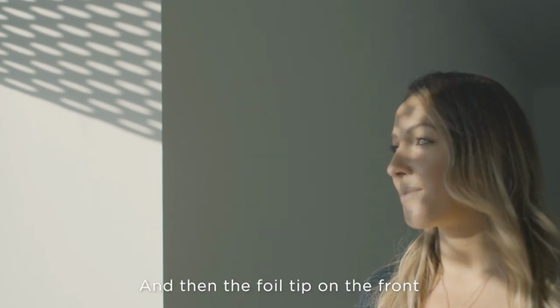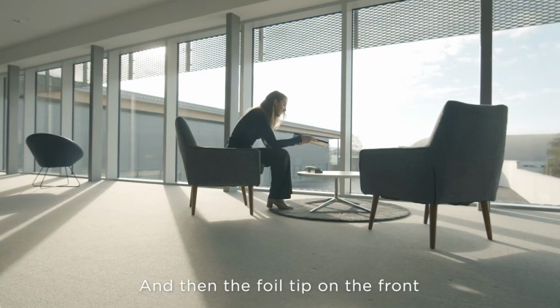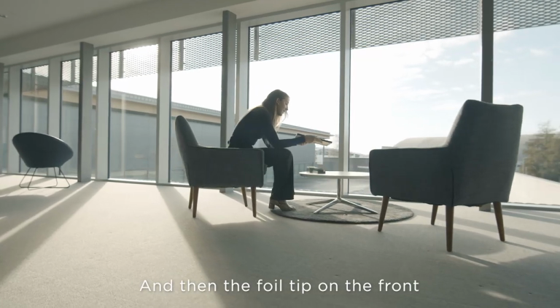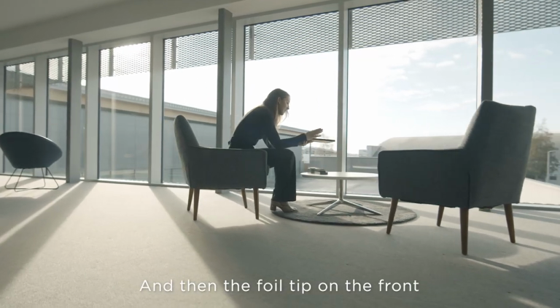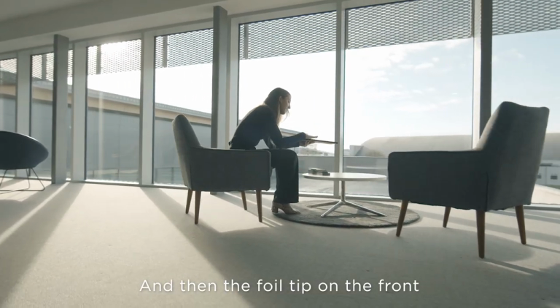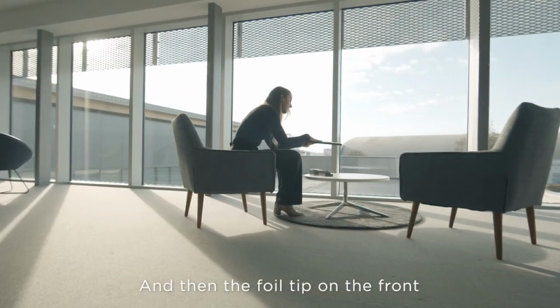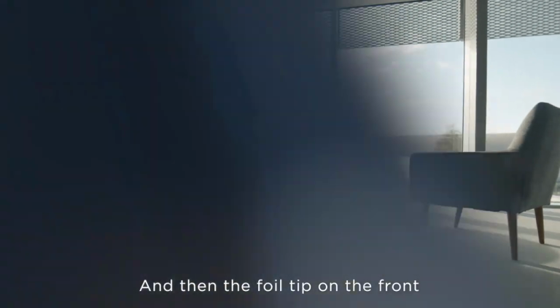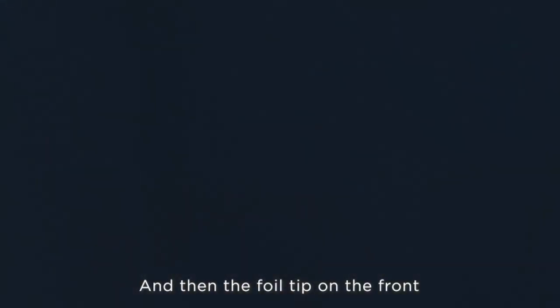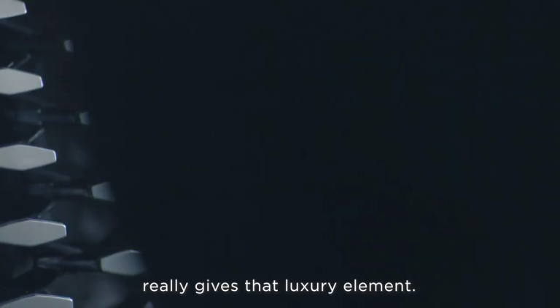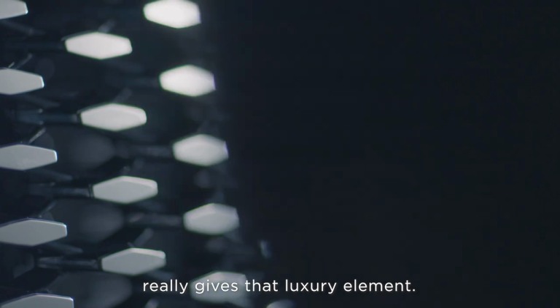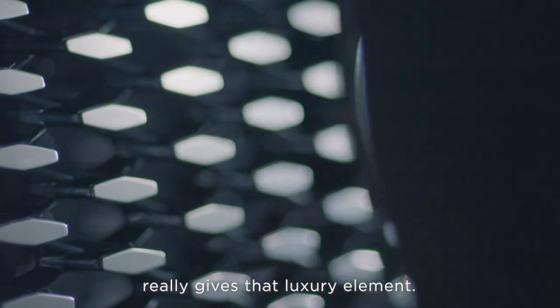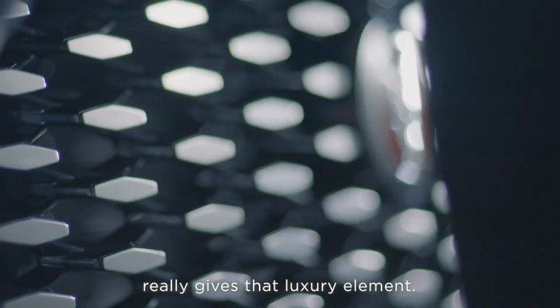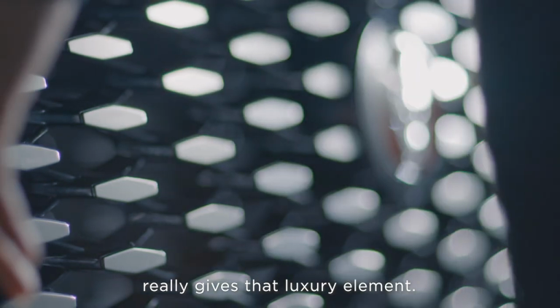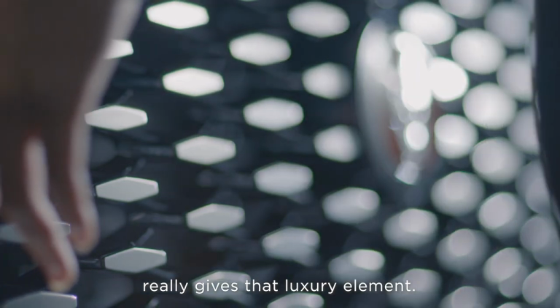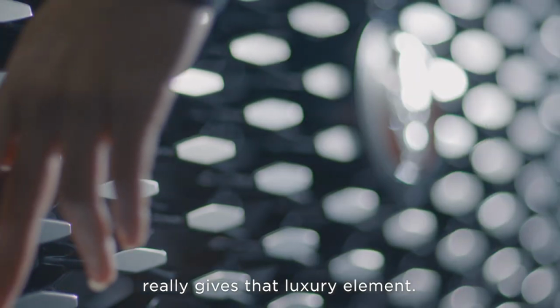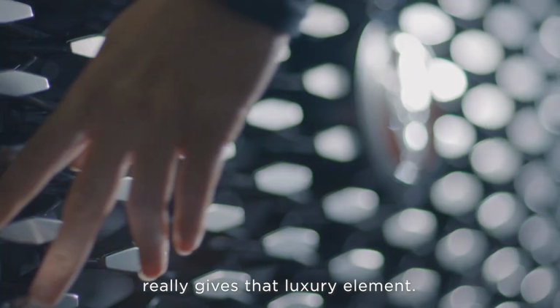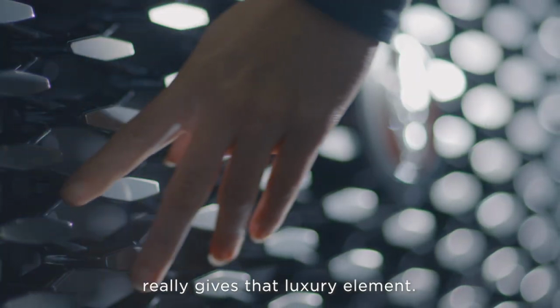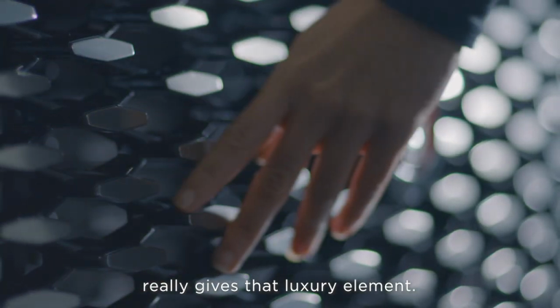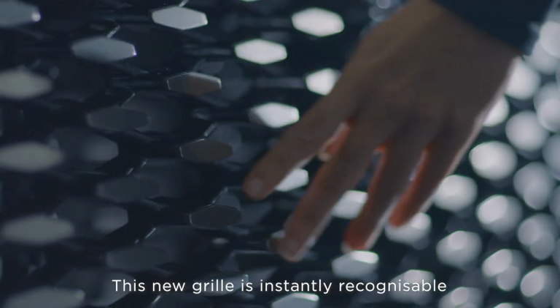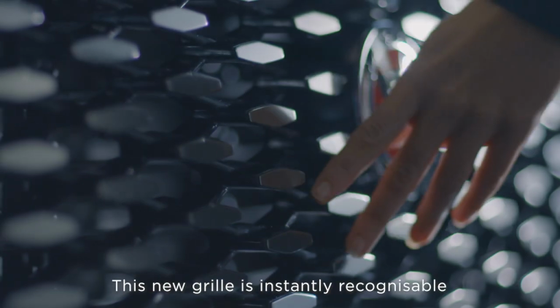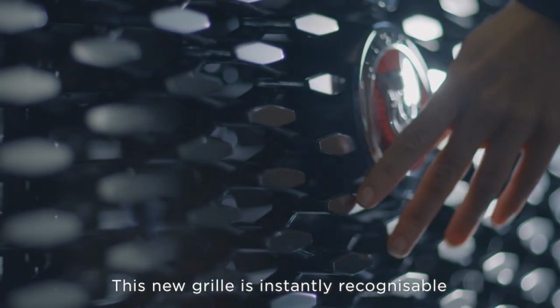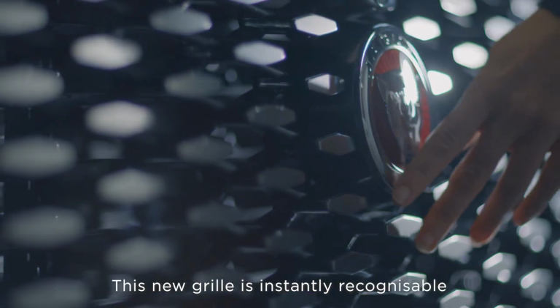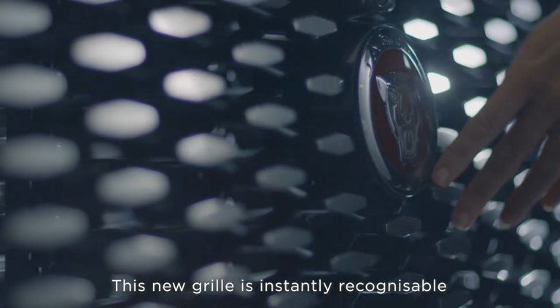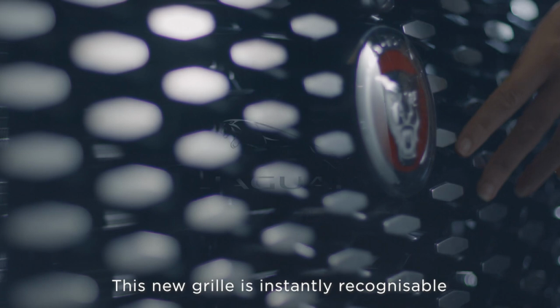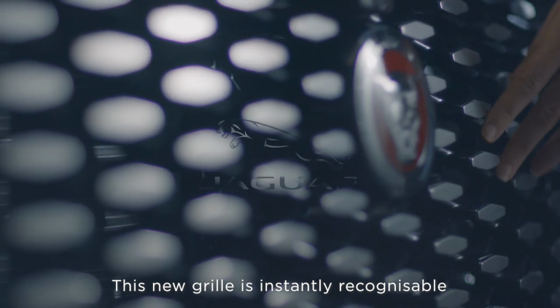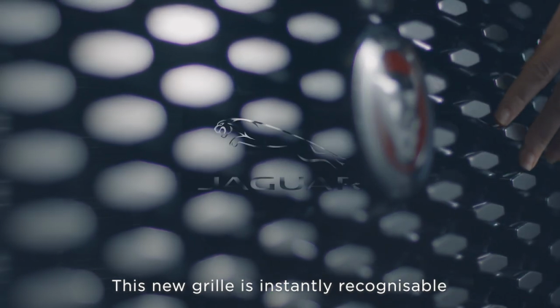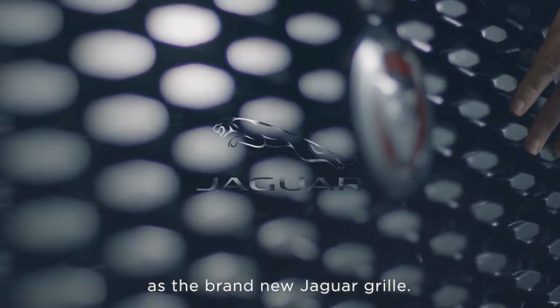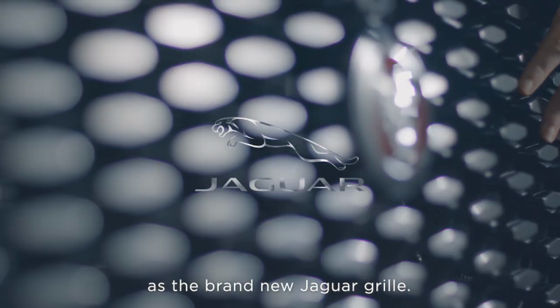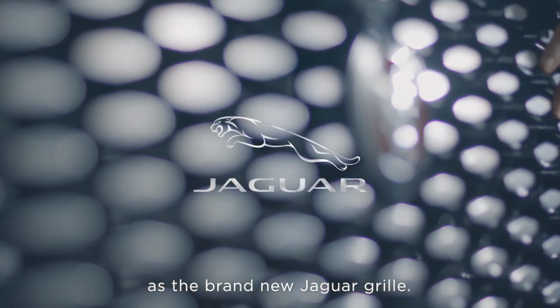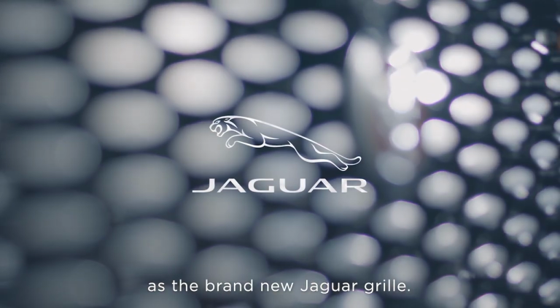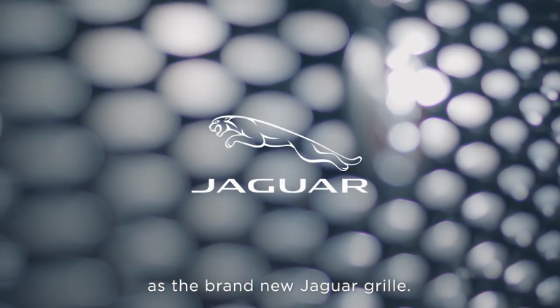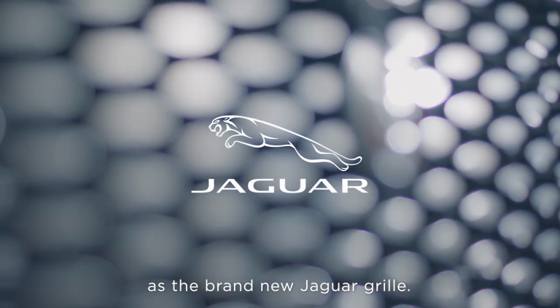The foil tip on the front really gives that luxury element. This new grille is instantly recognisable as the brand new Jaguar grille.